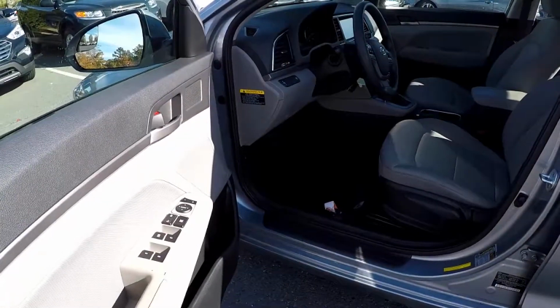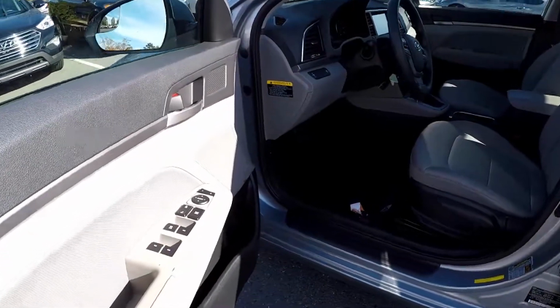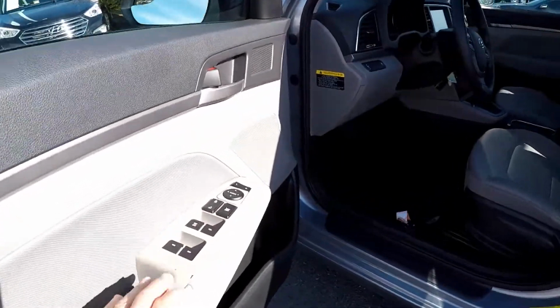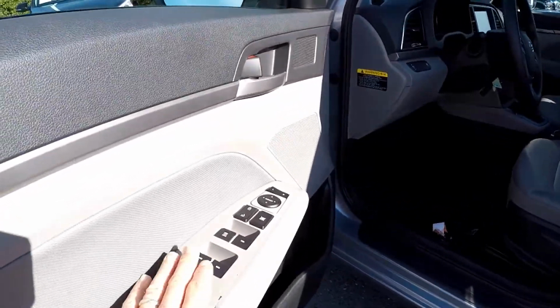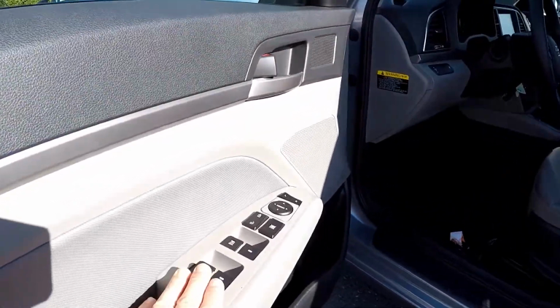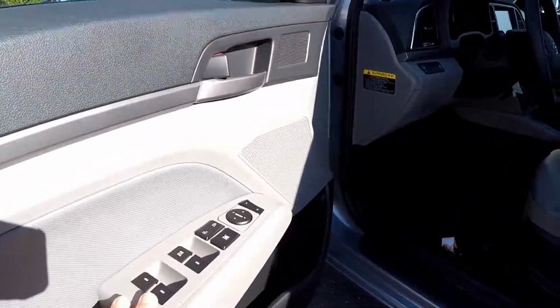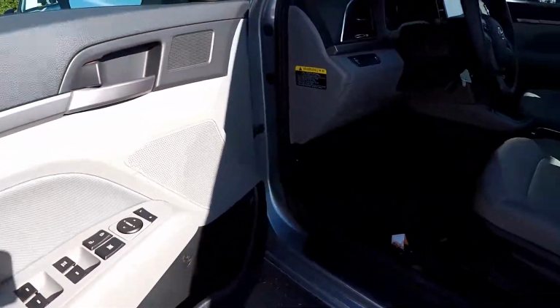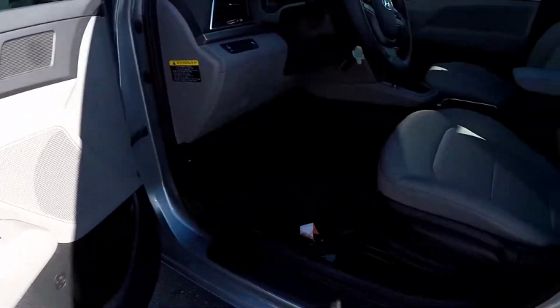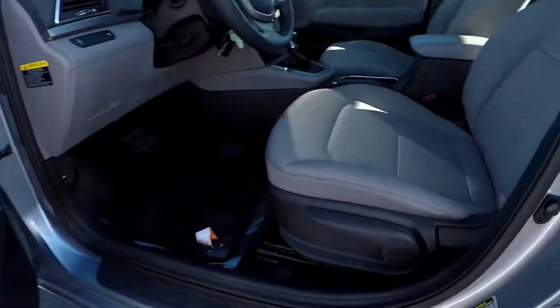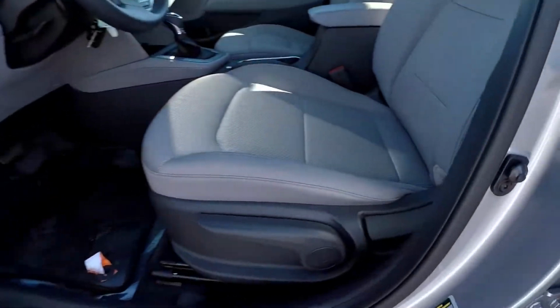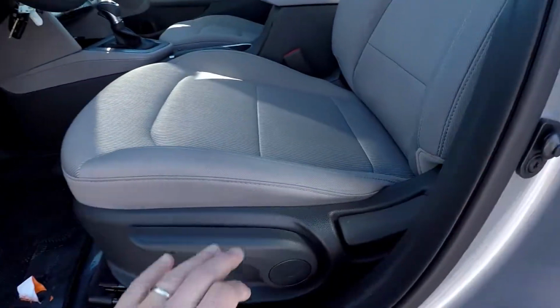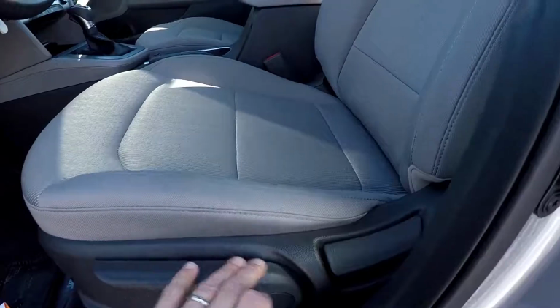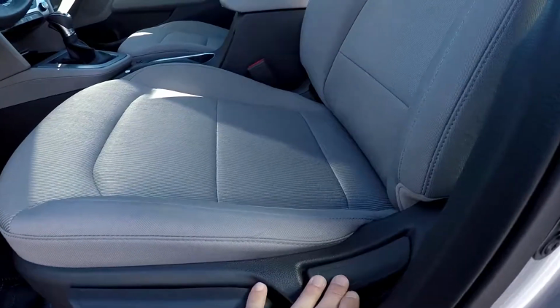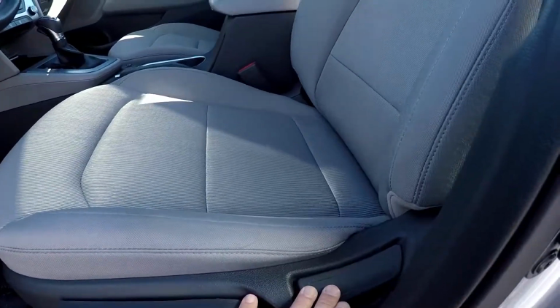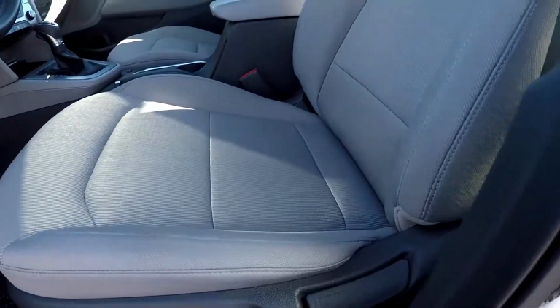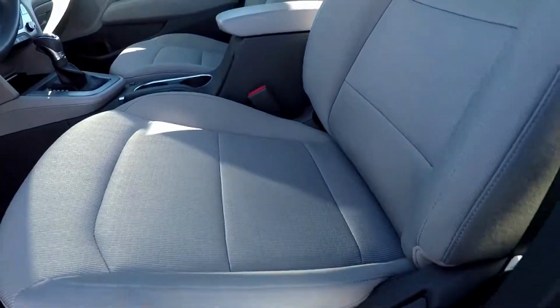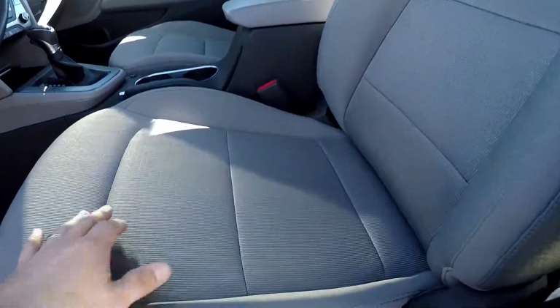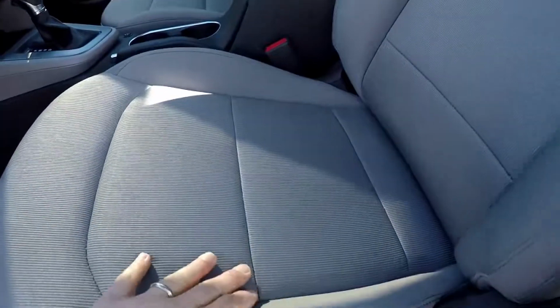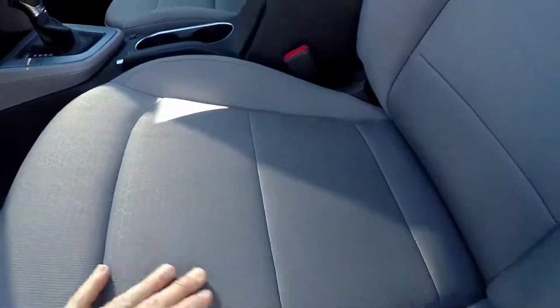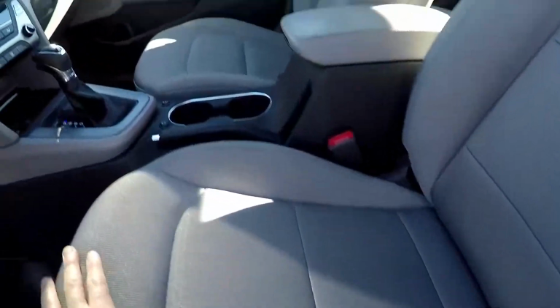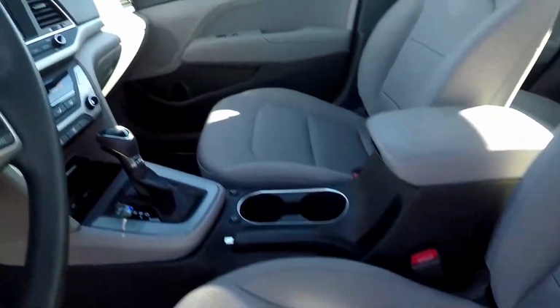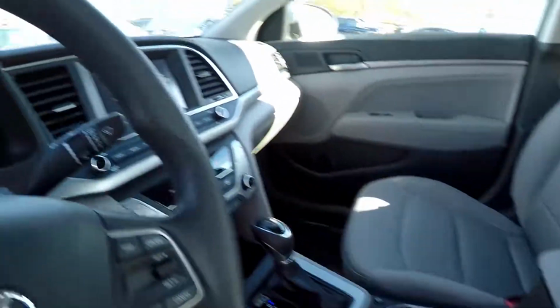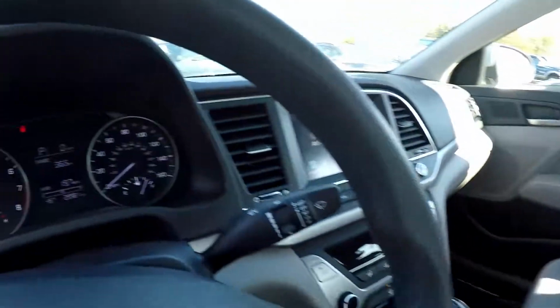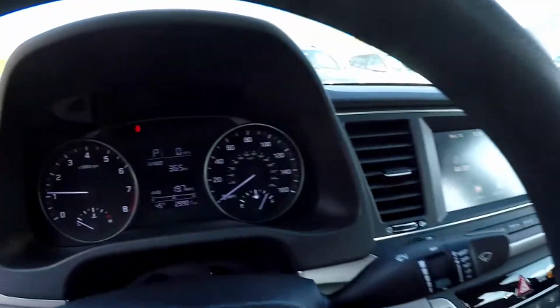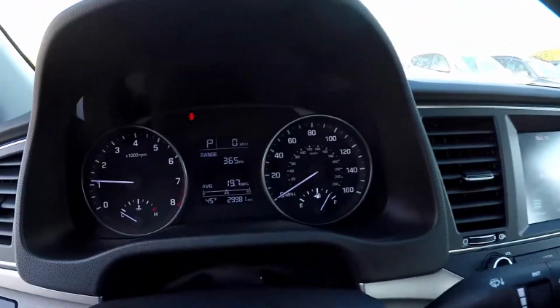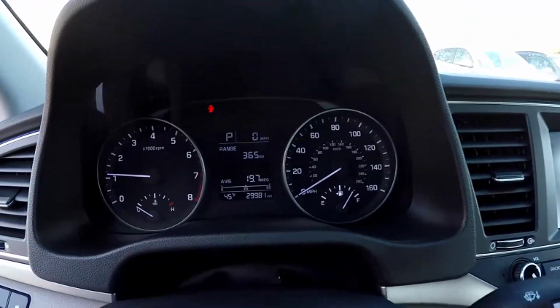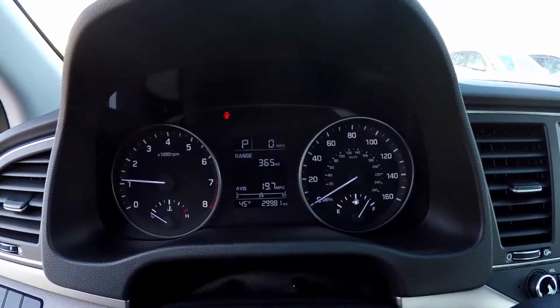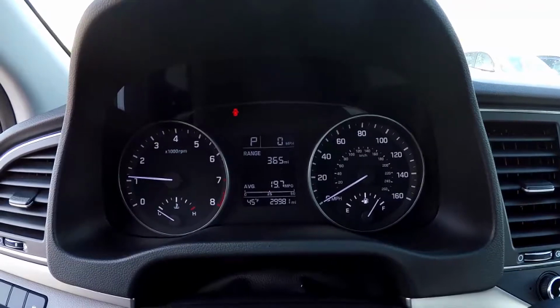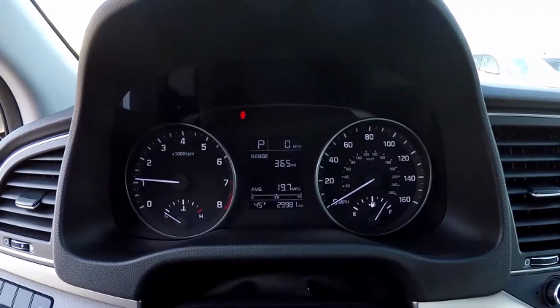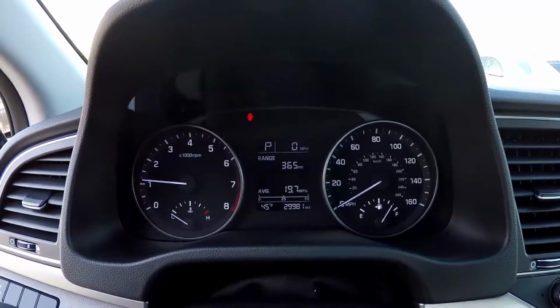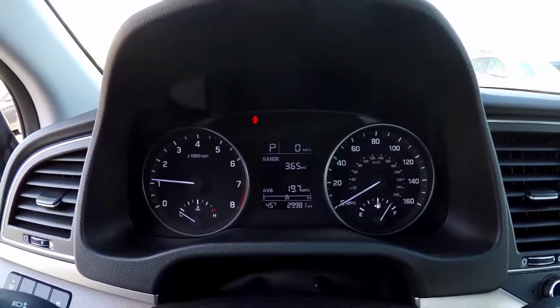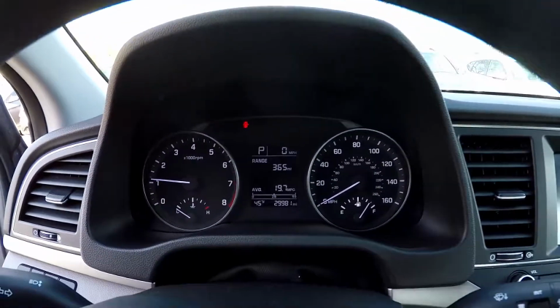Inside the Hyundai you've got full power windows and locks. Multiple adjustments here for the driver's seat. It's a gray sport cloth seating. $29,981 is your current mileage.